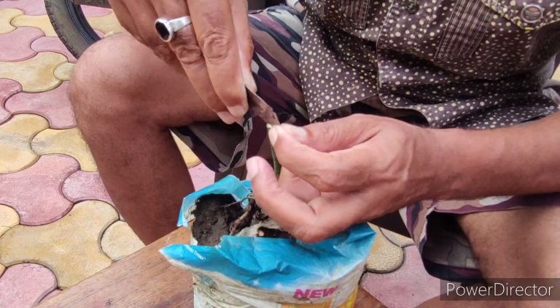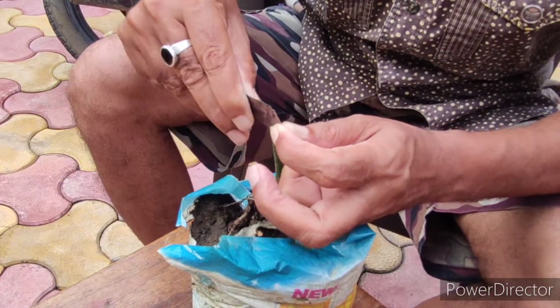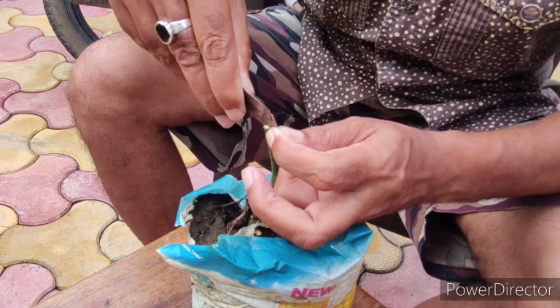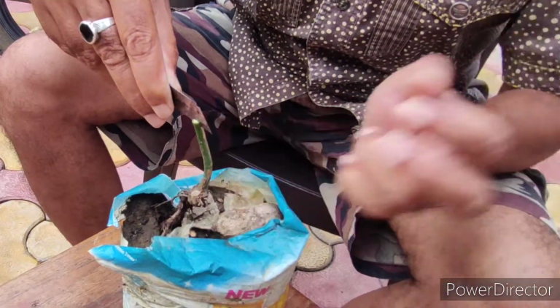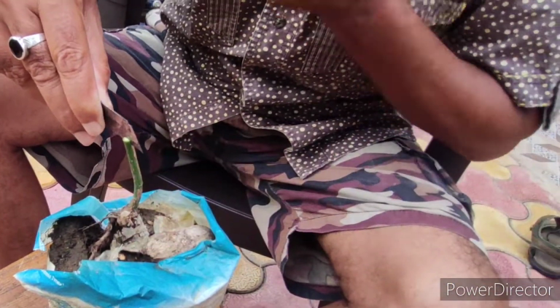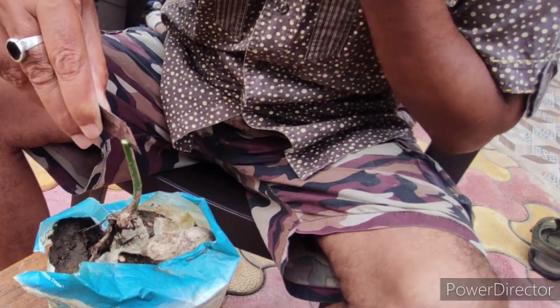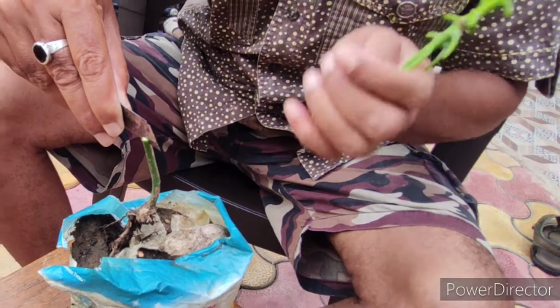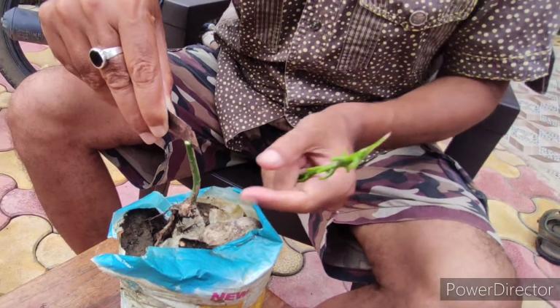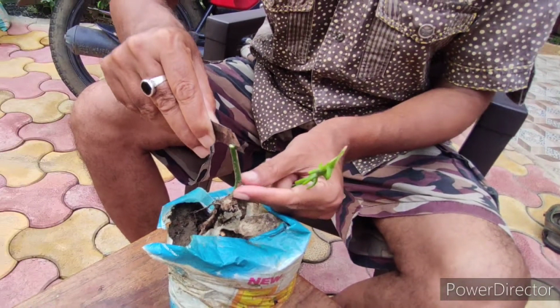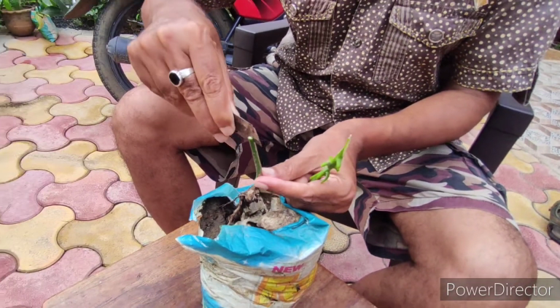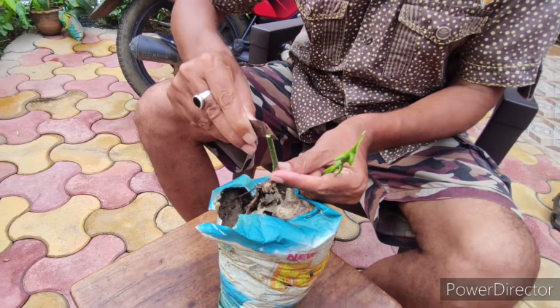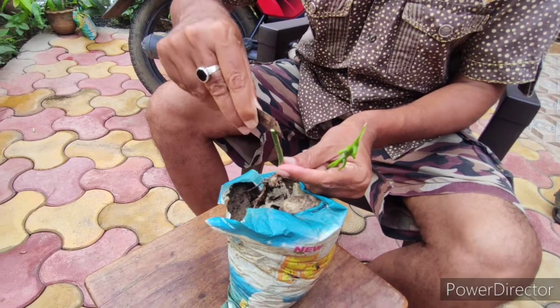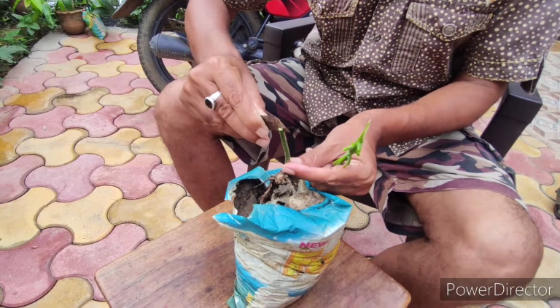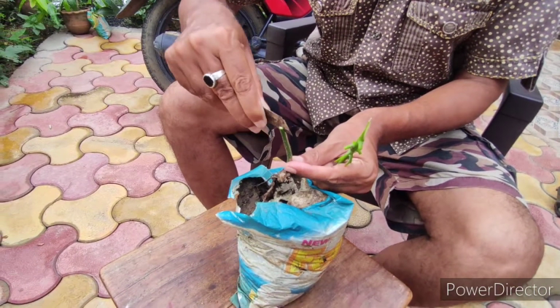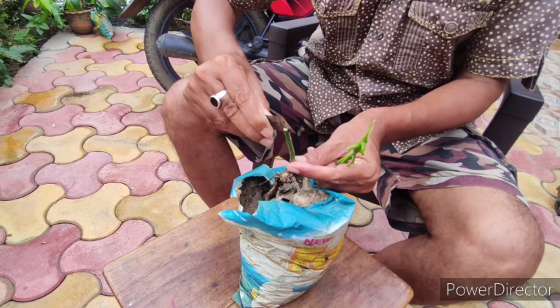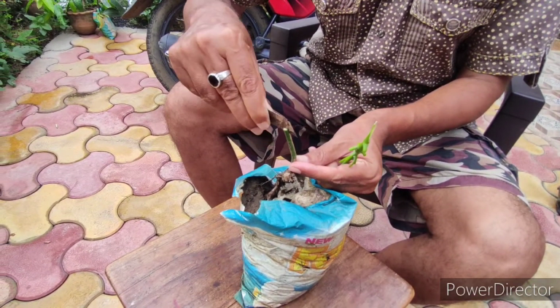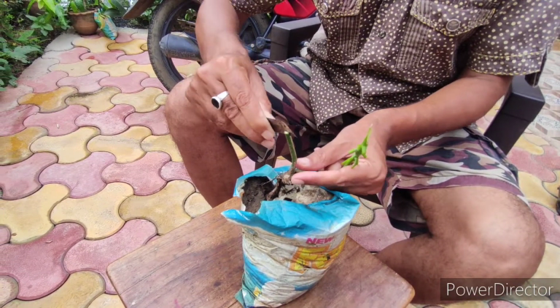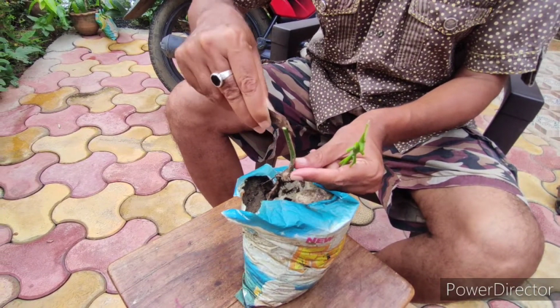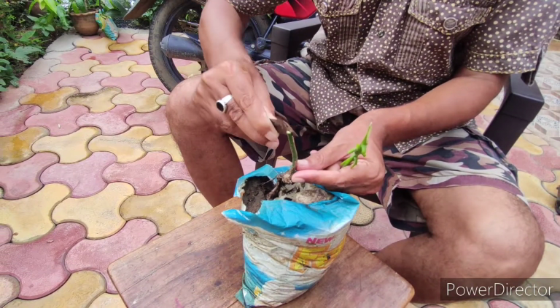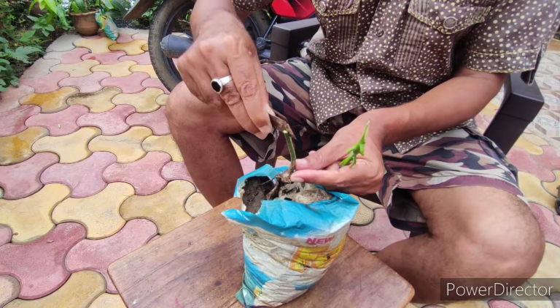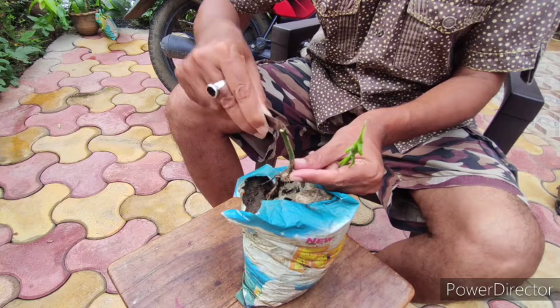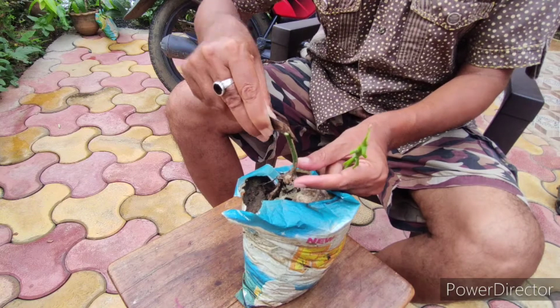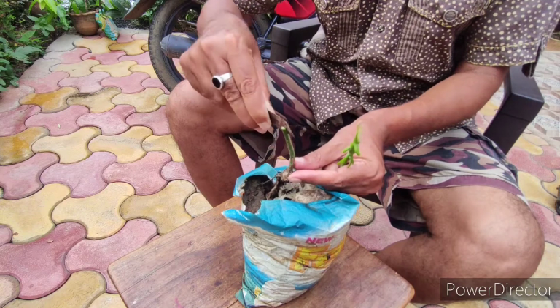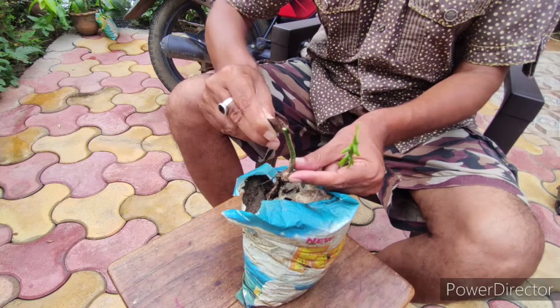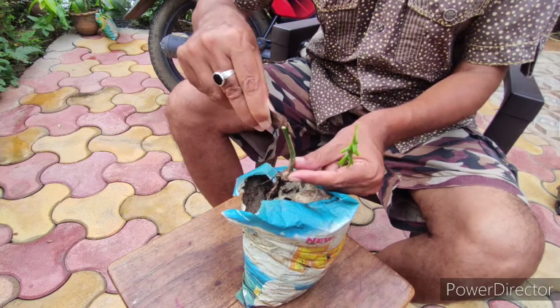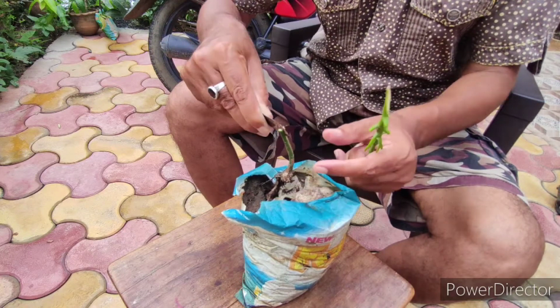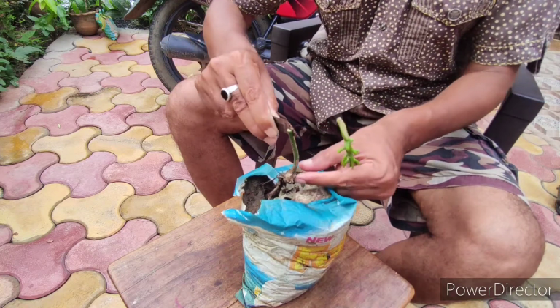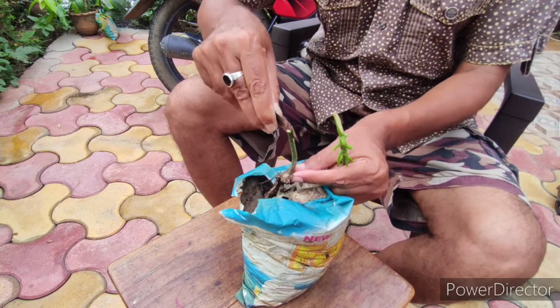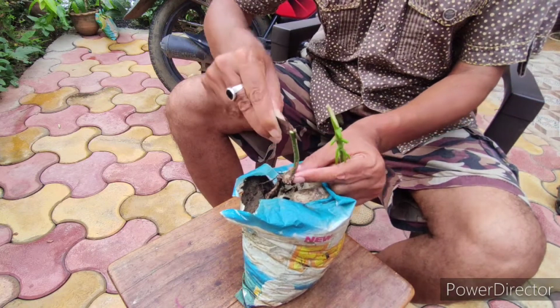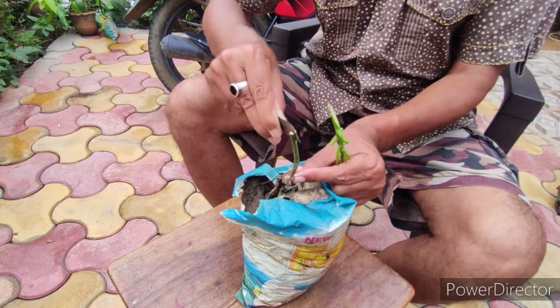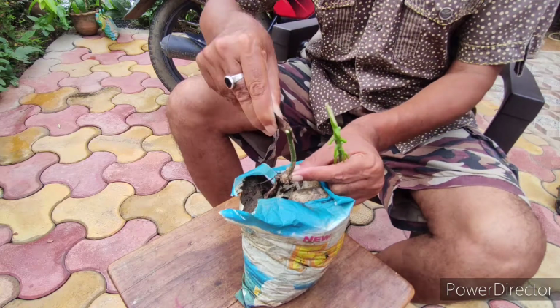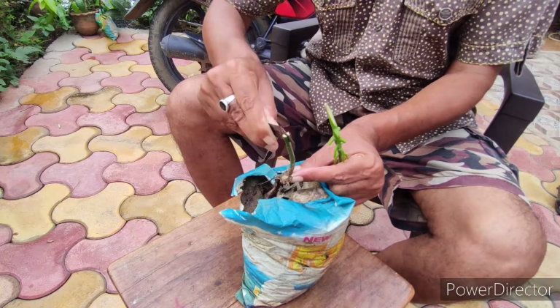While cutting down, you have to take care that your hand should not get cut, because the knife is sharp.